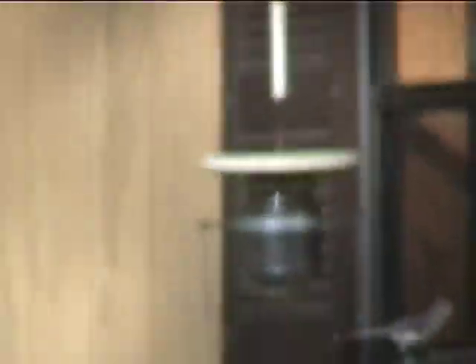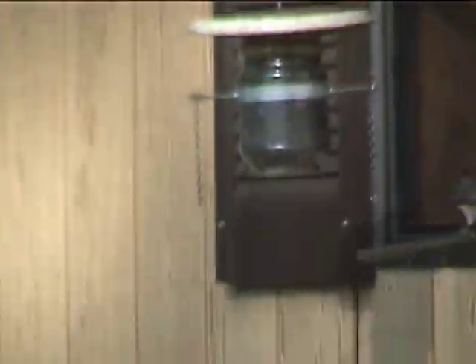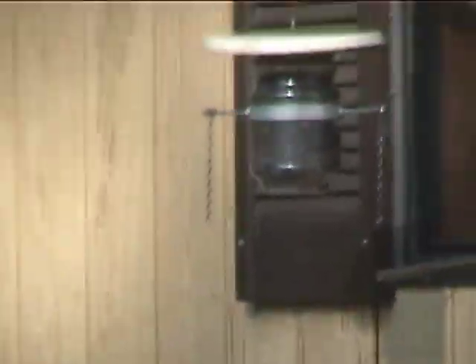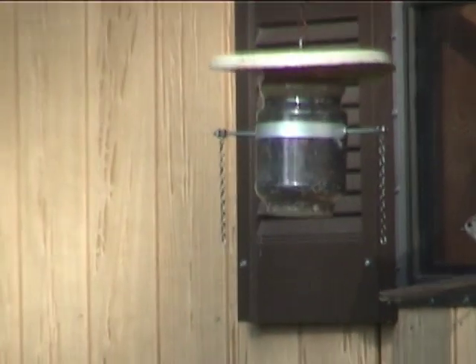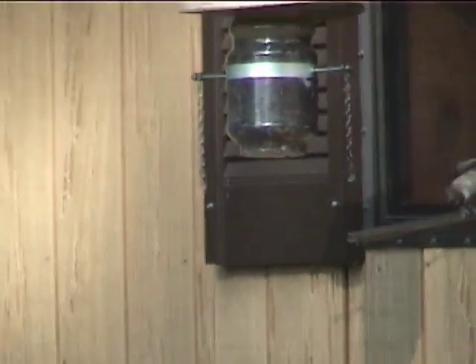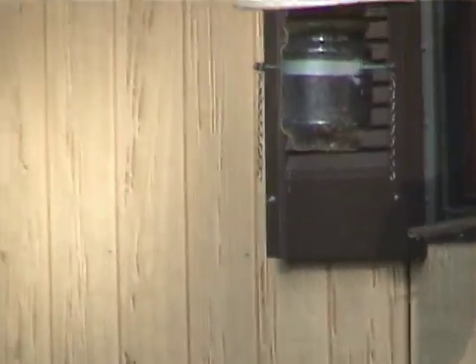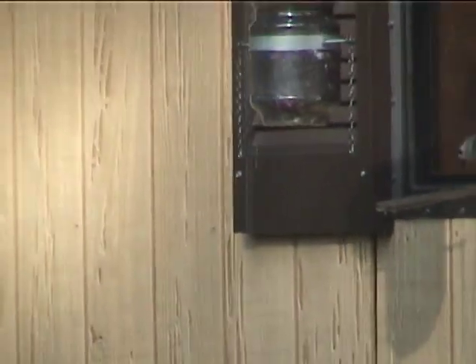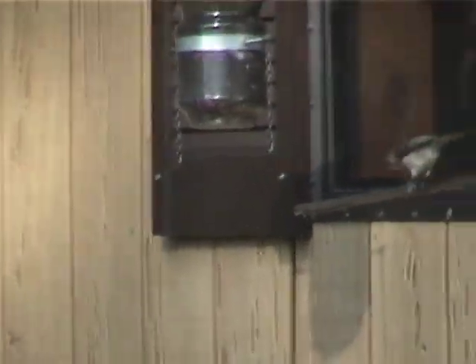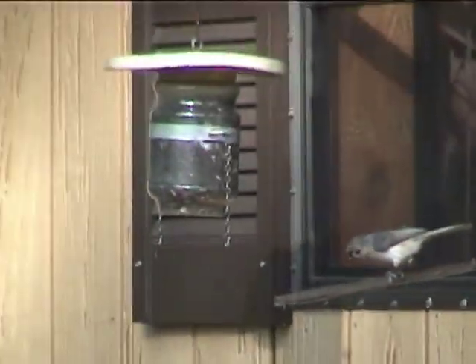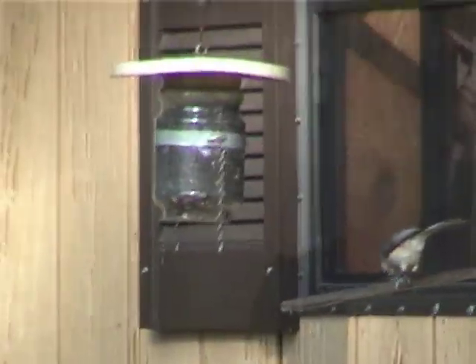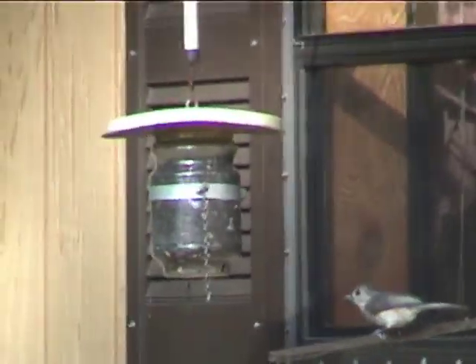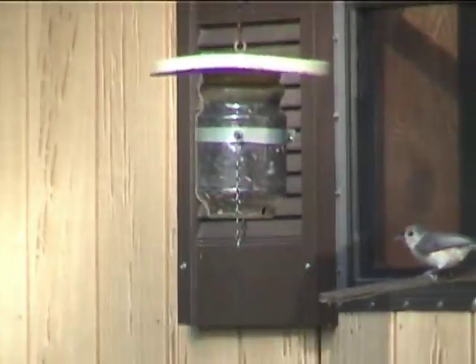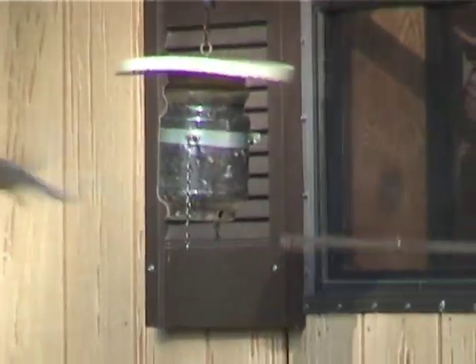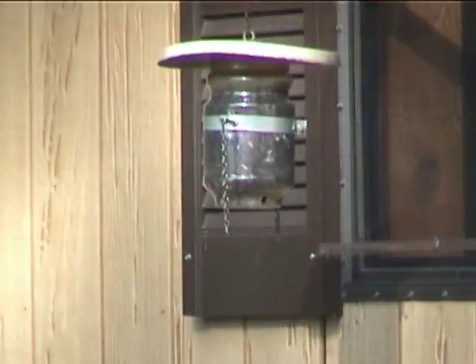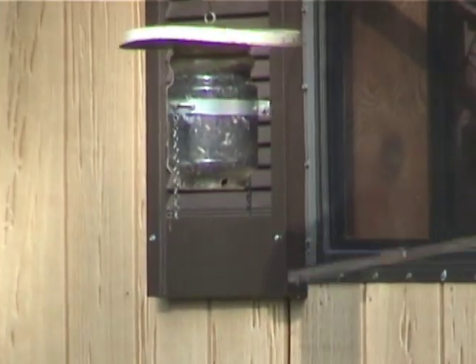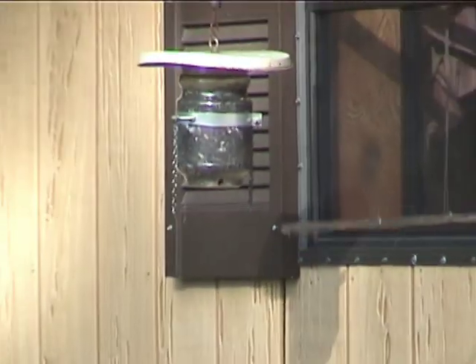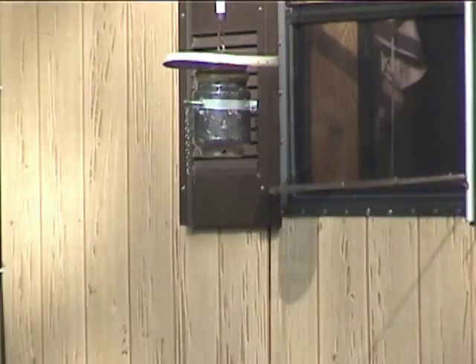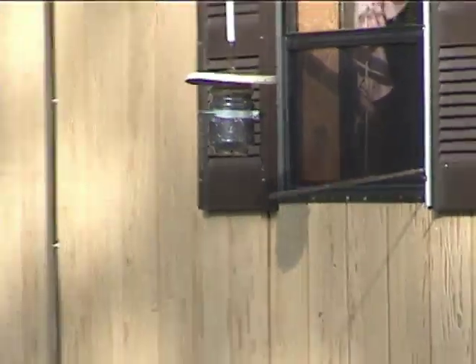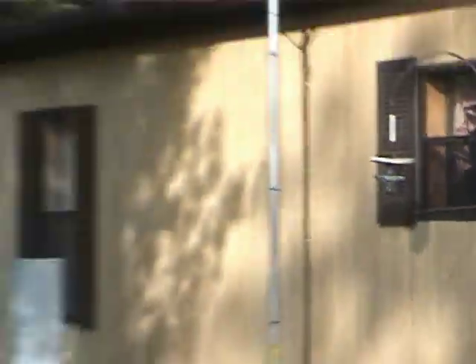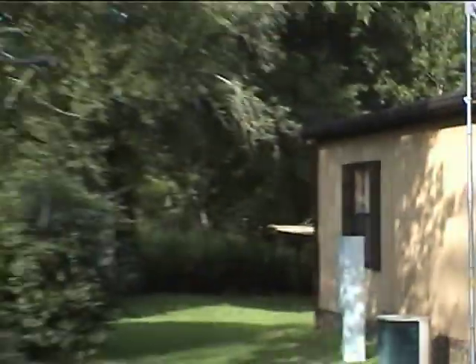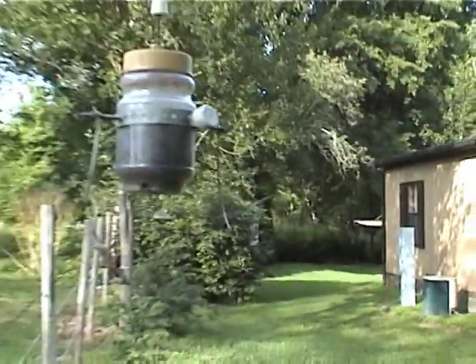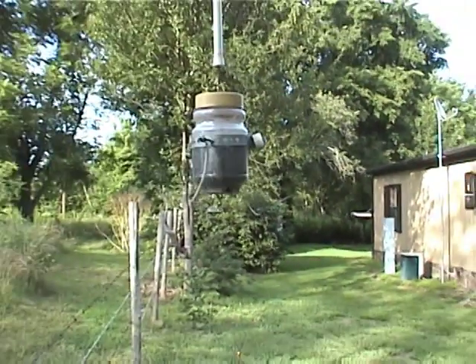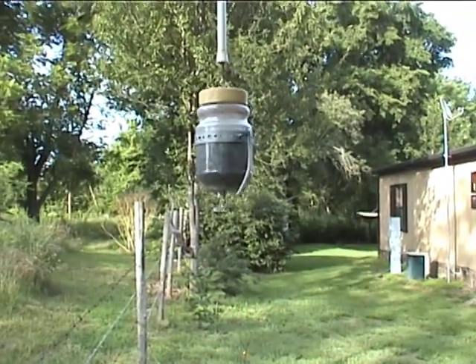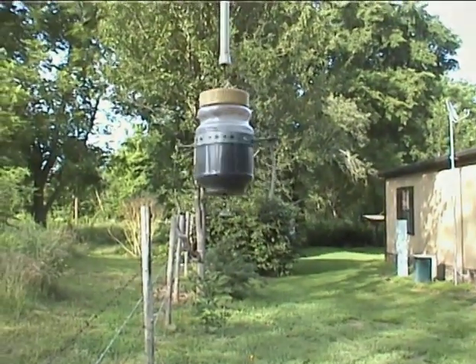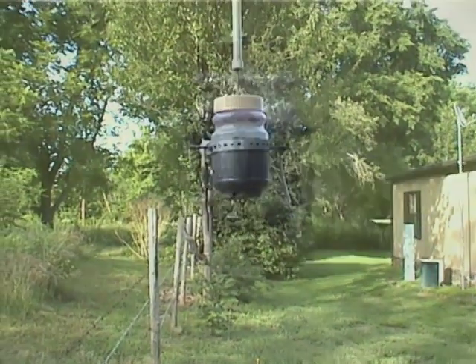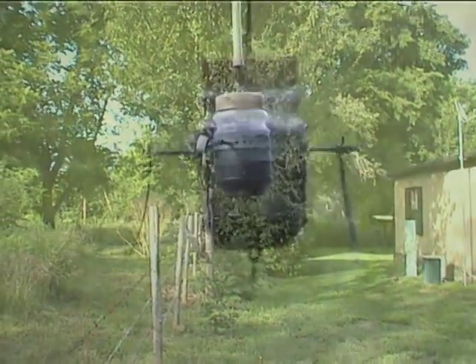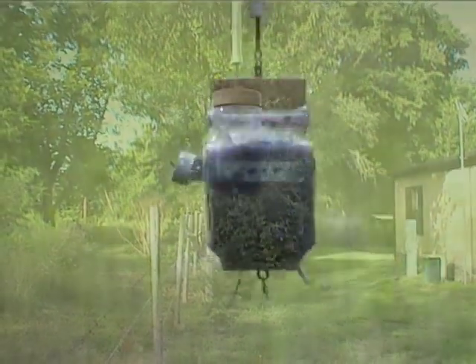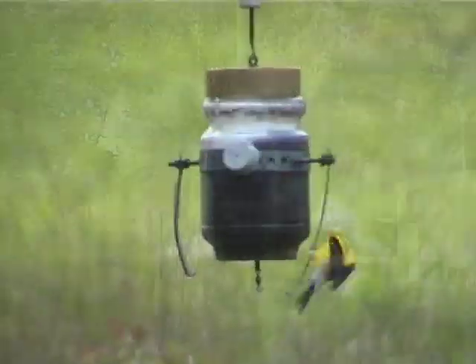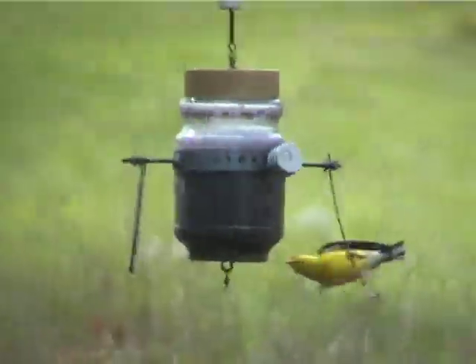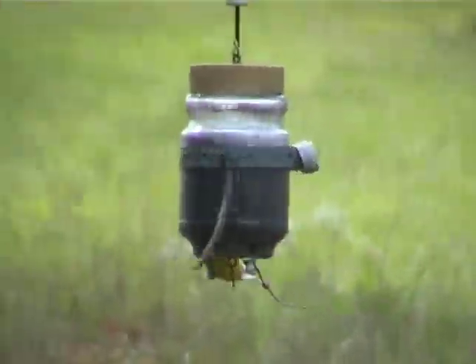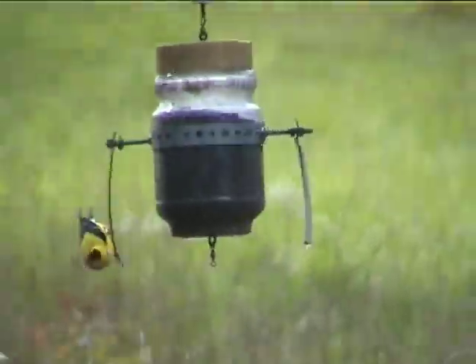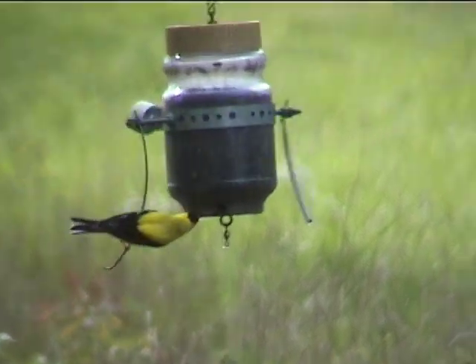It makes a very entertaining thing to watch when they're waiting sometimes two or three deep to get on it and get a seed, and then maybe fly off to a tree to open it up.